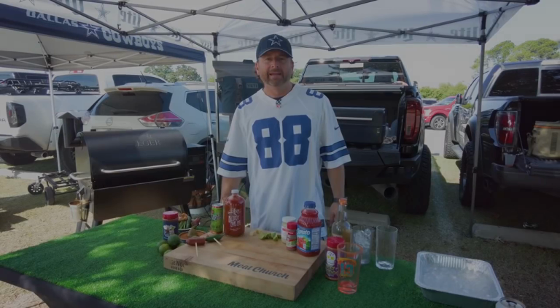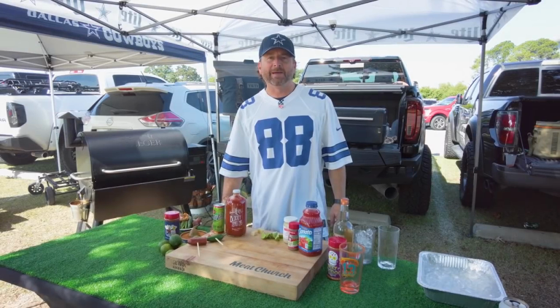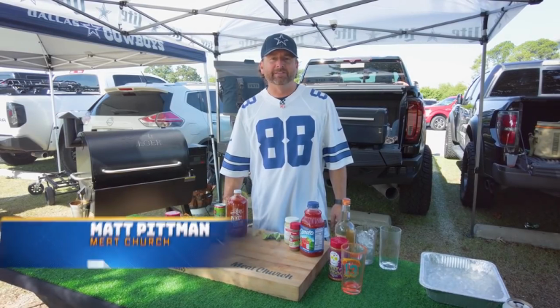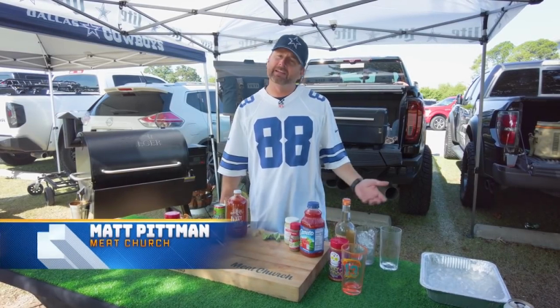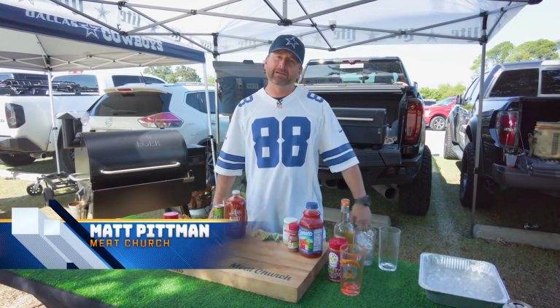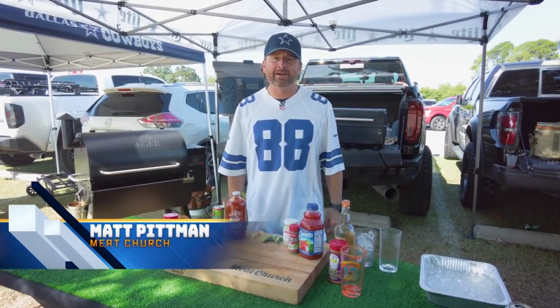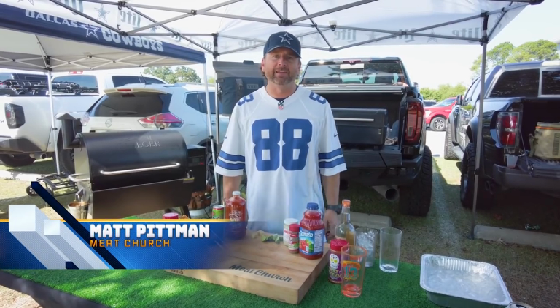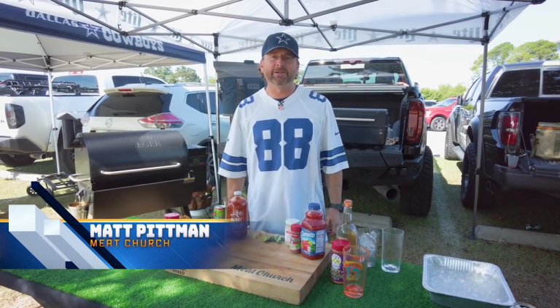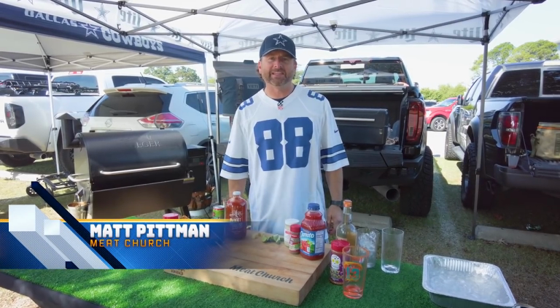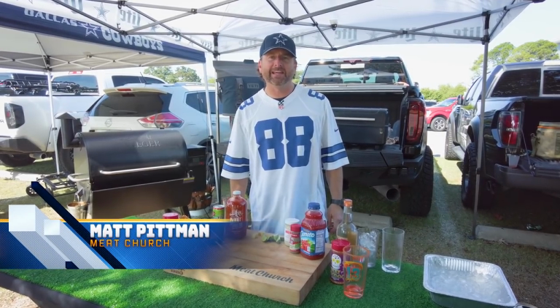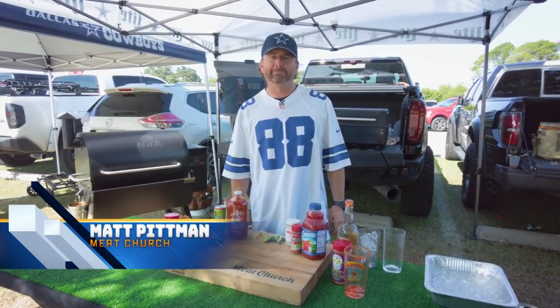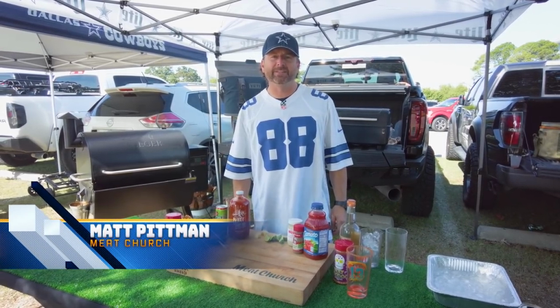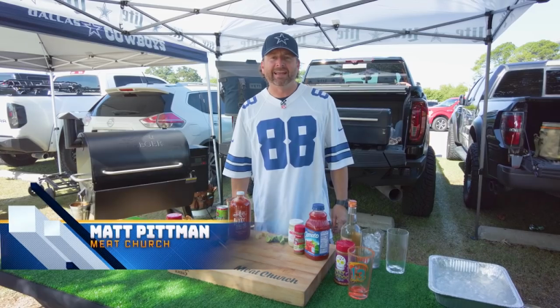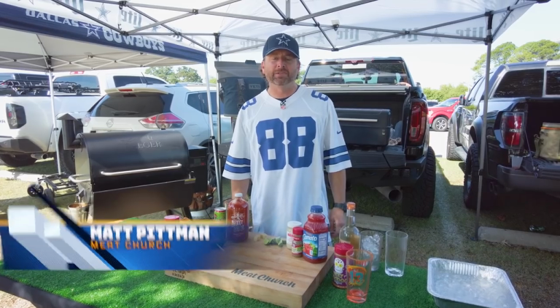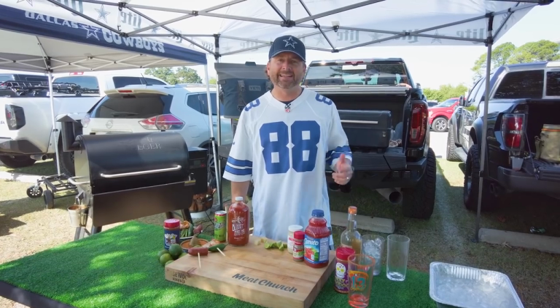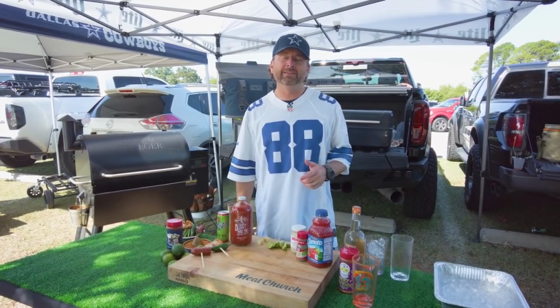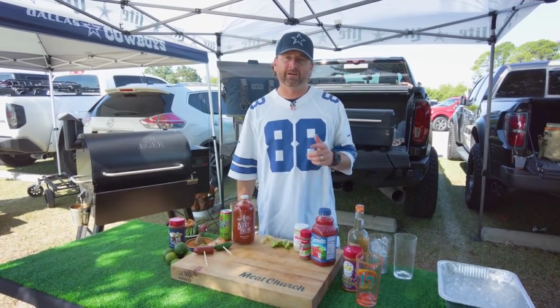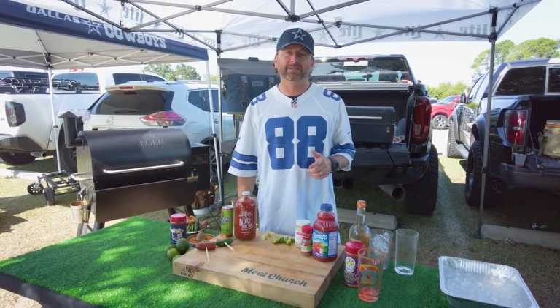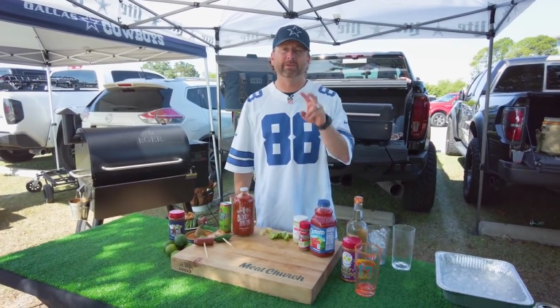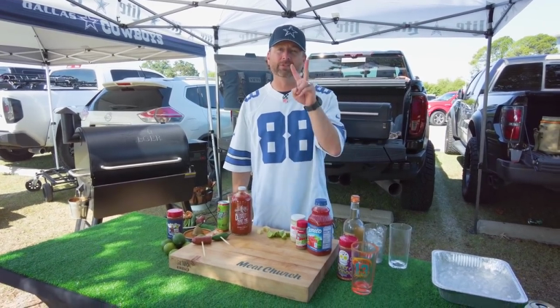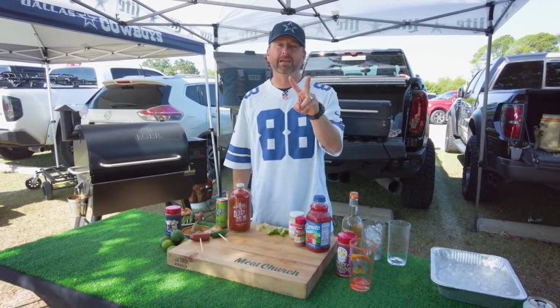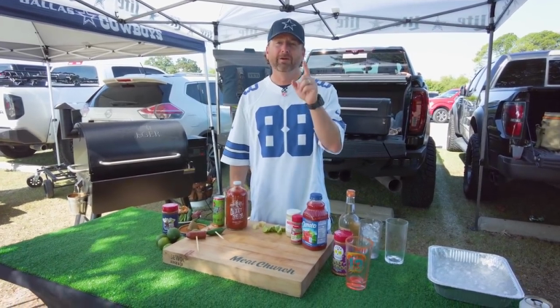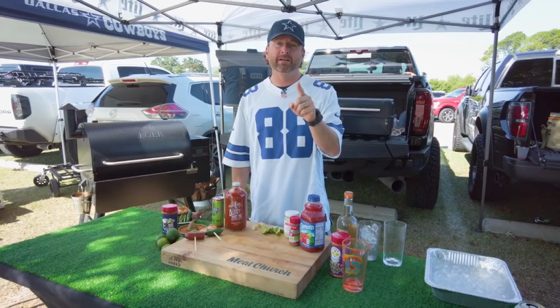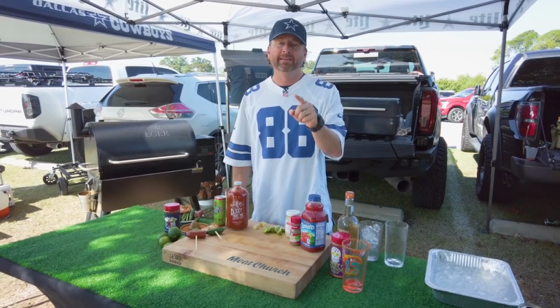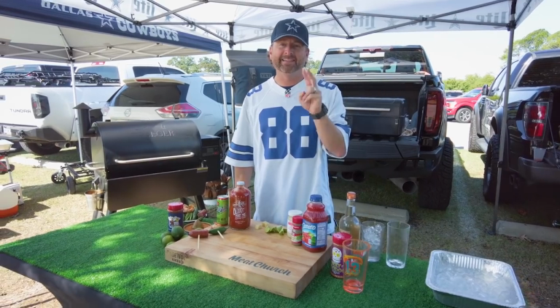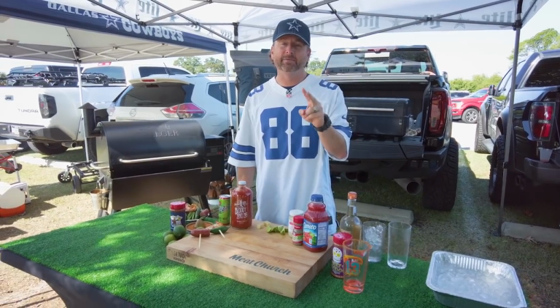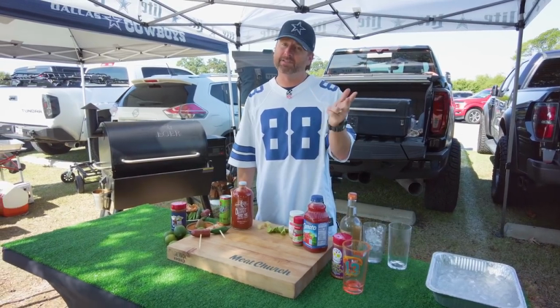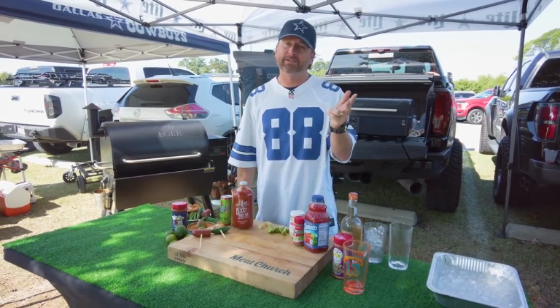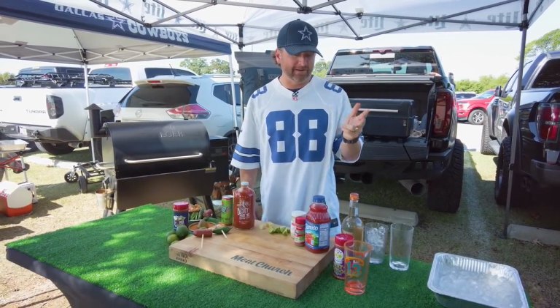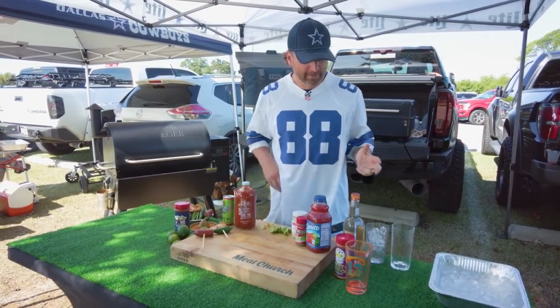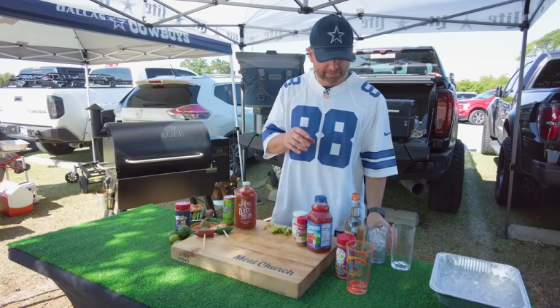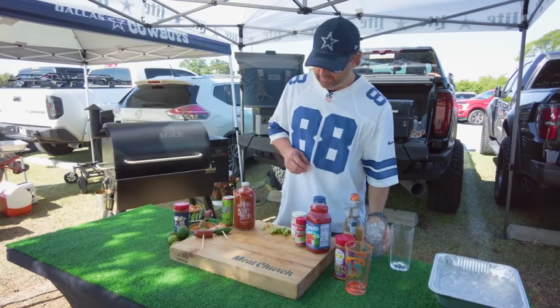Hey guys, it's Matt with Meat Church, and clearly I'm not in my outdoor kitchen. I'm here at the Dallas Cowboys game playing the Panthers at noon. We're continuing our cocktail series and I'm going to make you two today: a Bloody Mary and a Caesar, which is Mrs. Meat Church's favorite. Let's get into this.